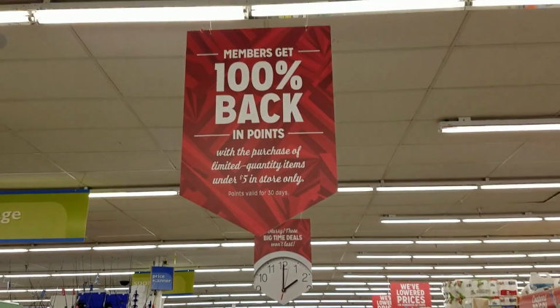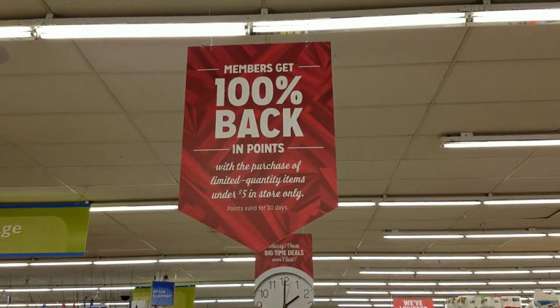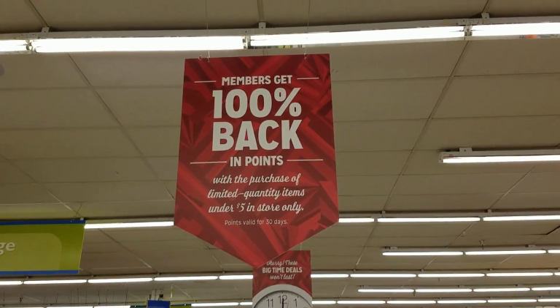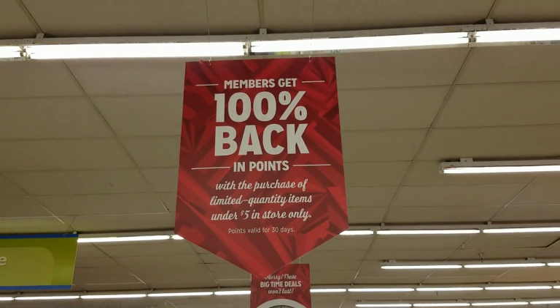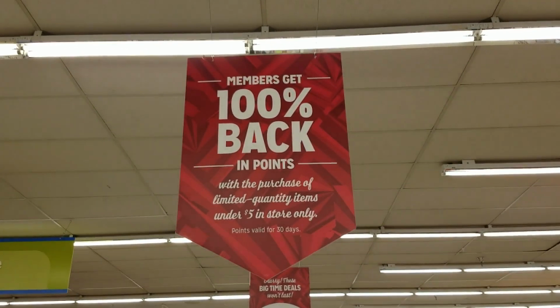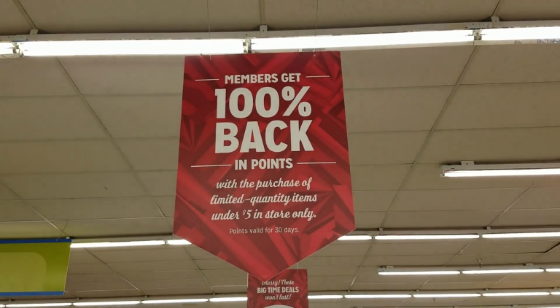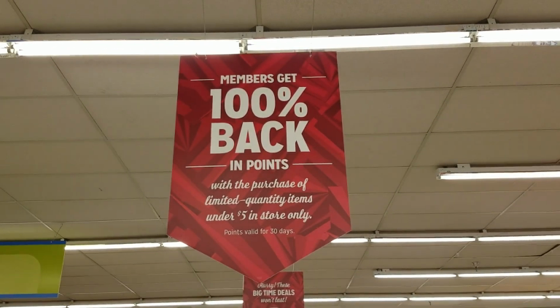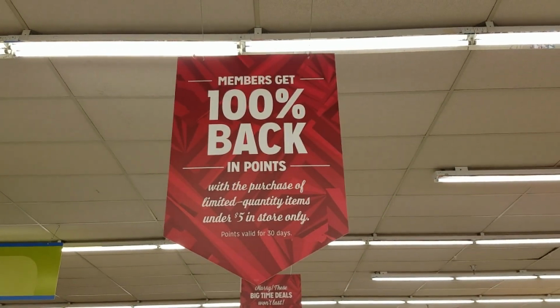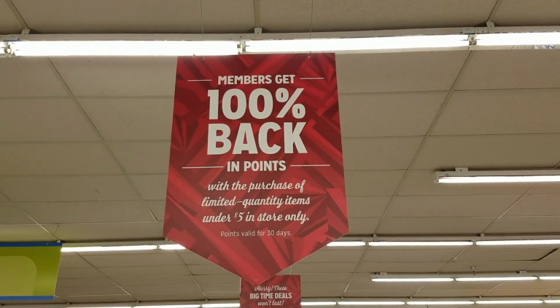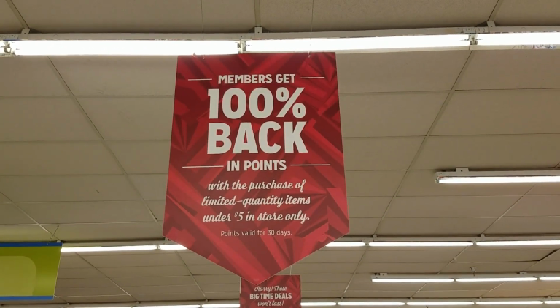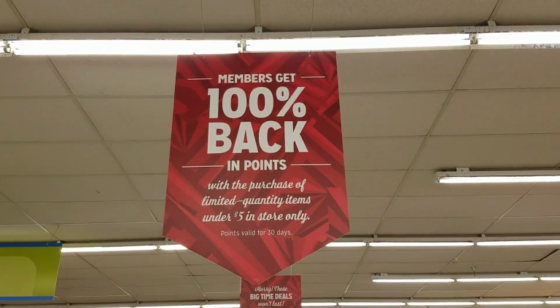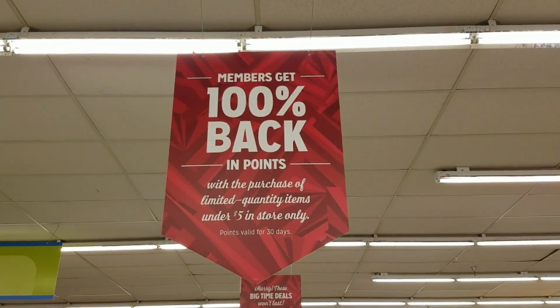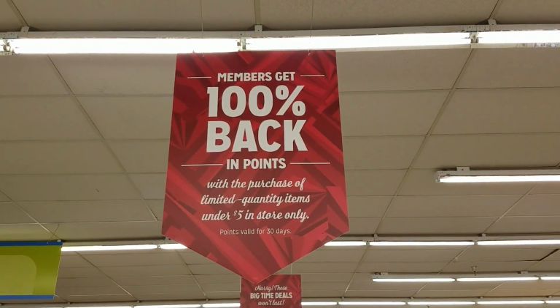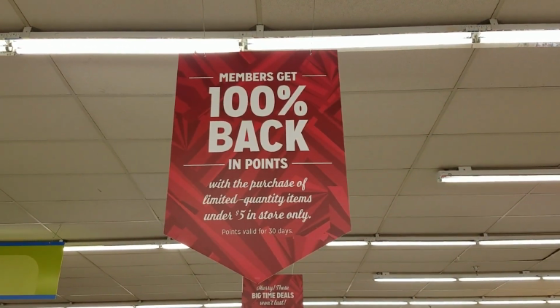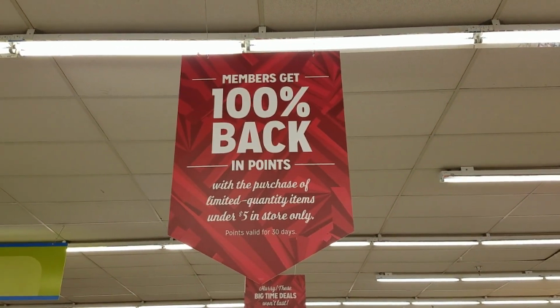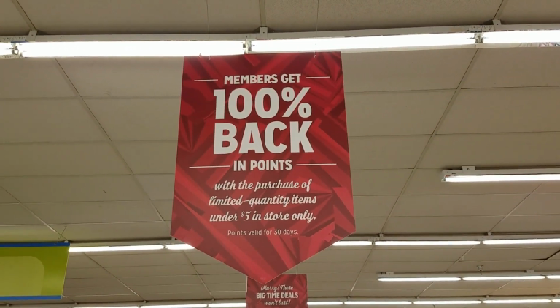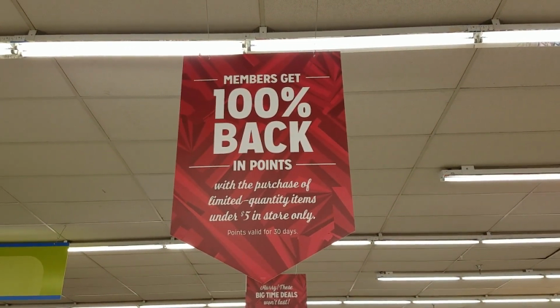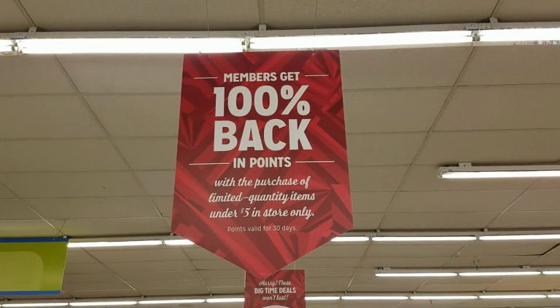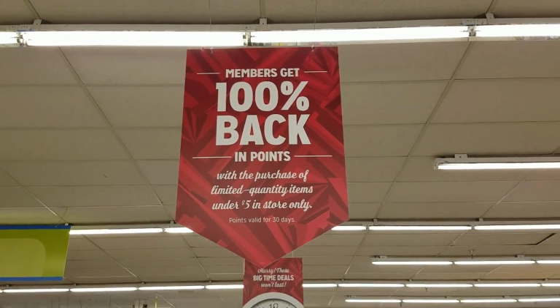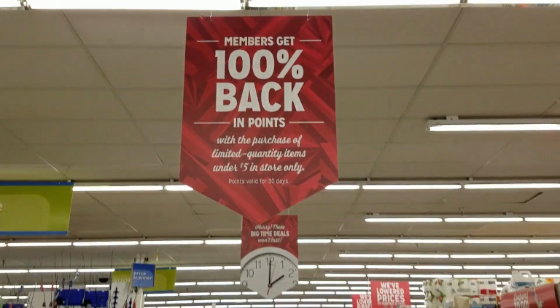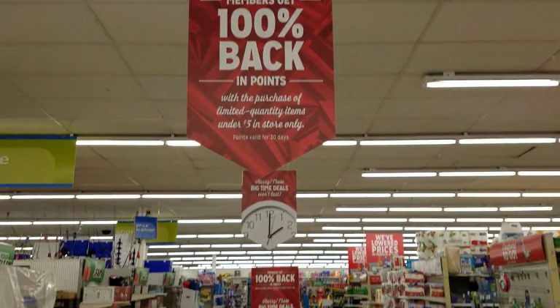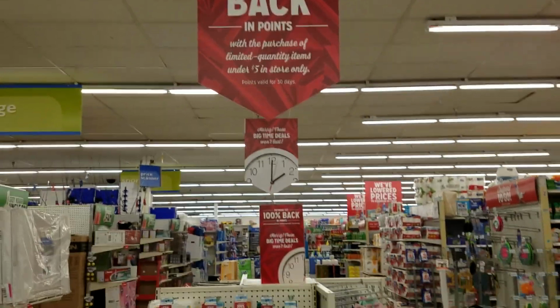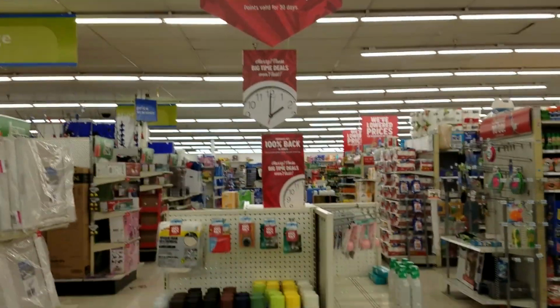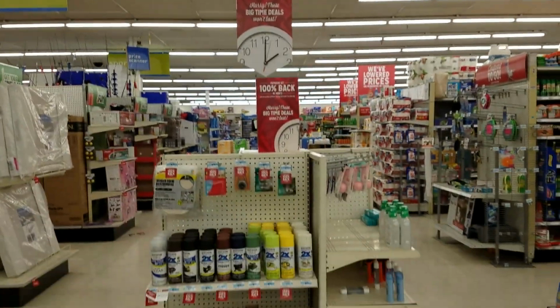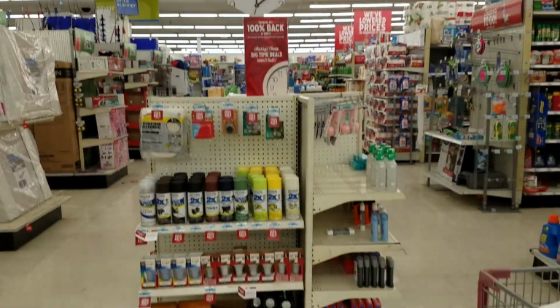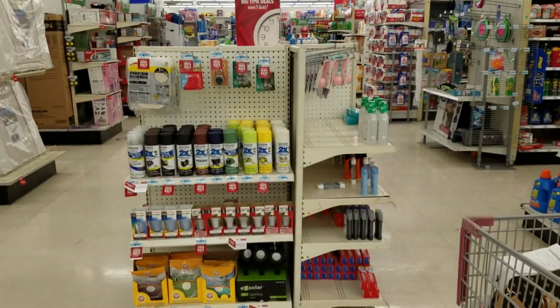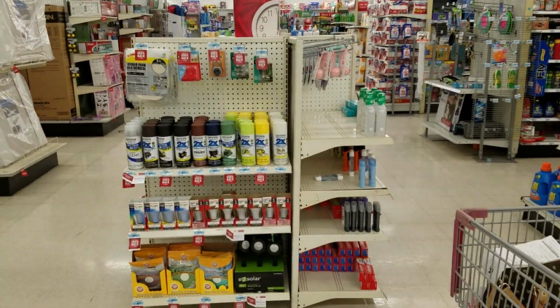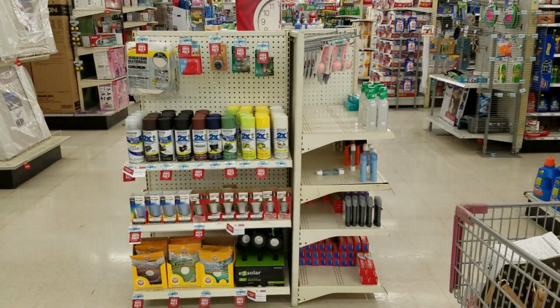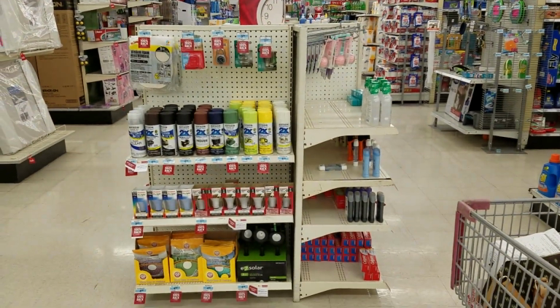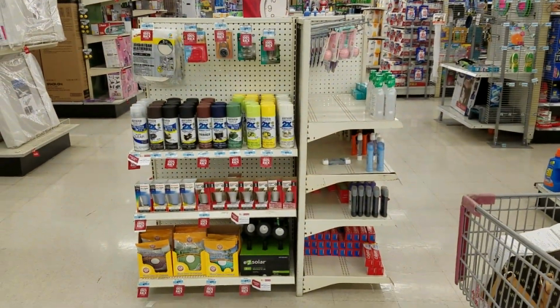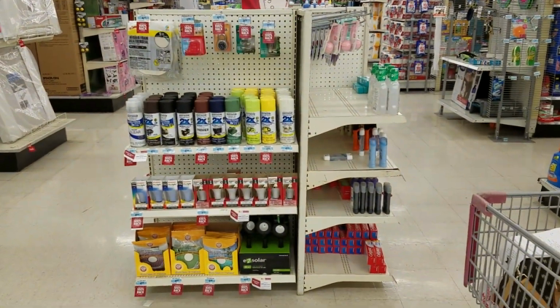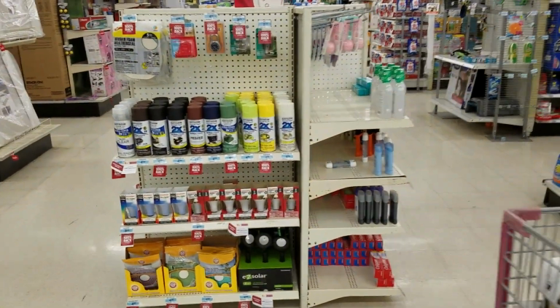Right now at Kmart, members get 100% back in points with the purchase of limited quantity items. You aren't going to believe all the items you can get for 100% back in points.